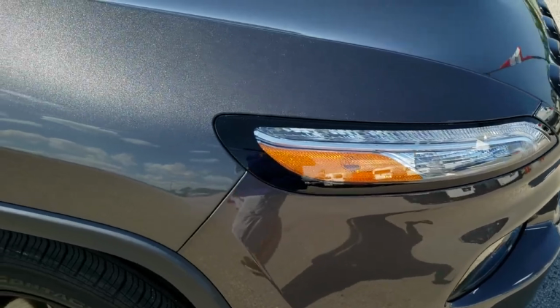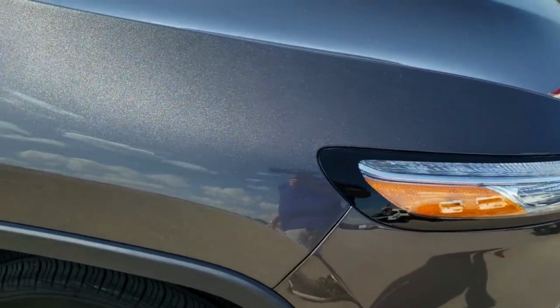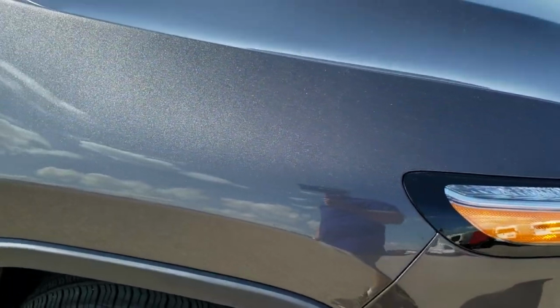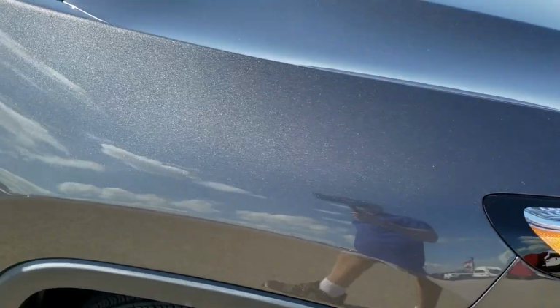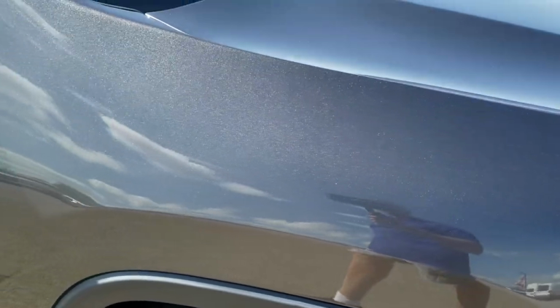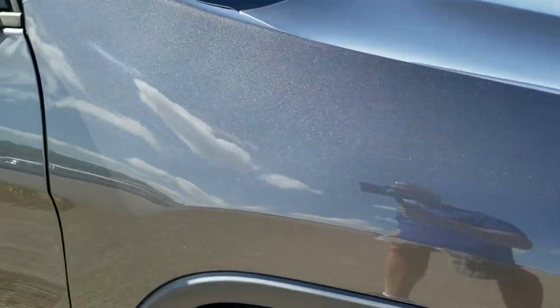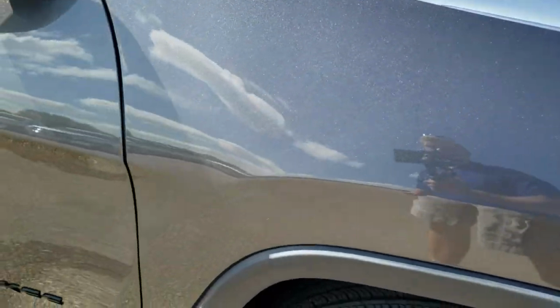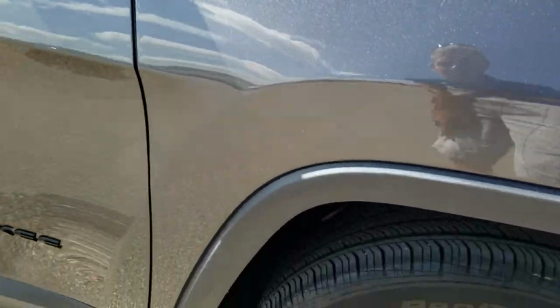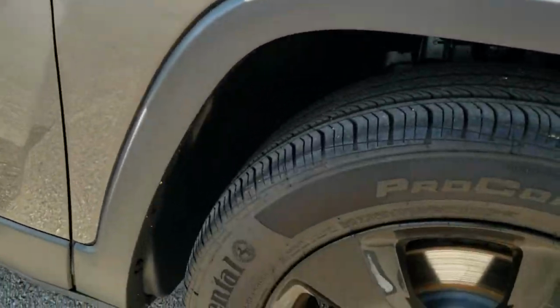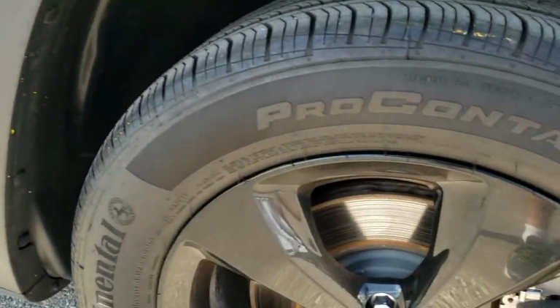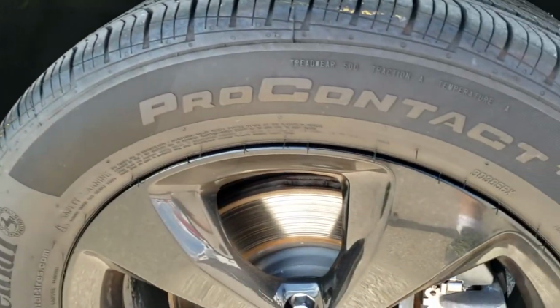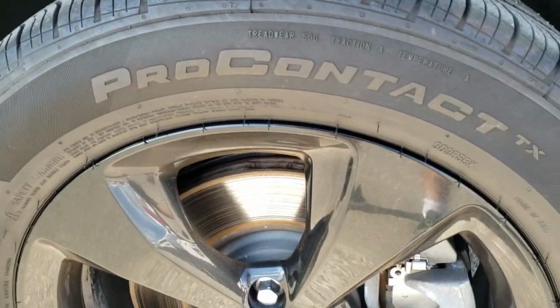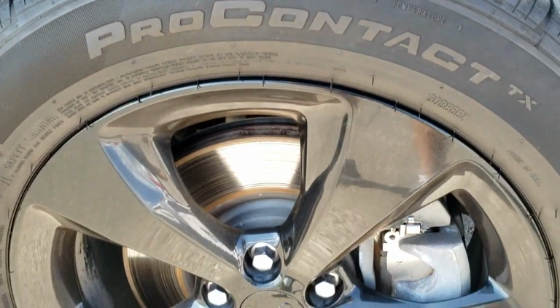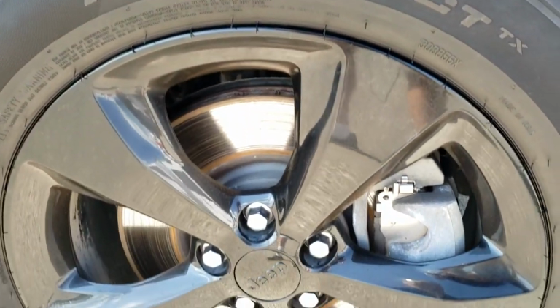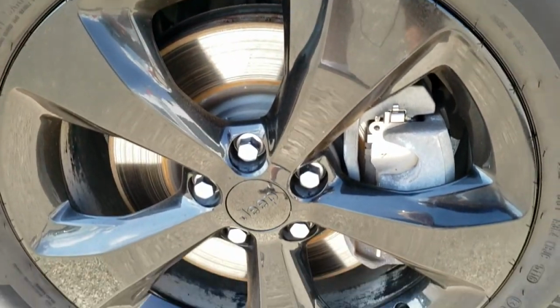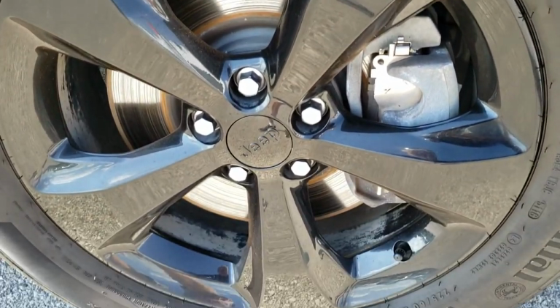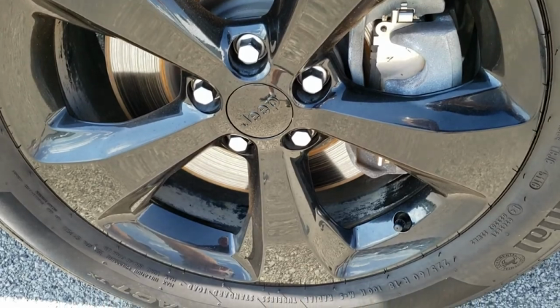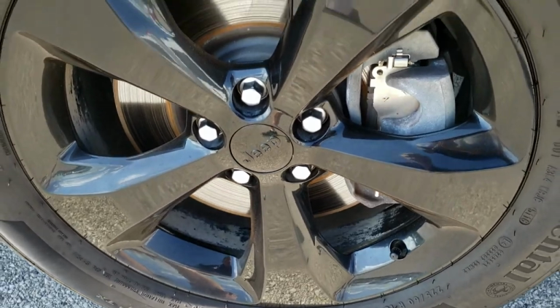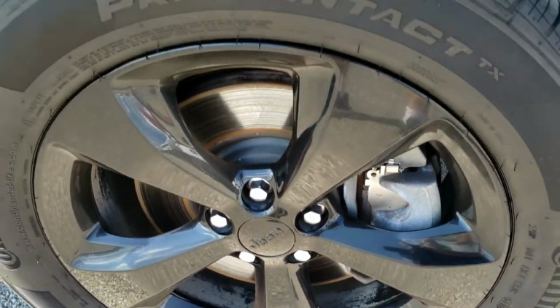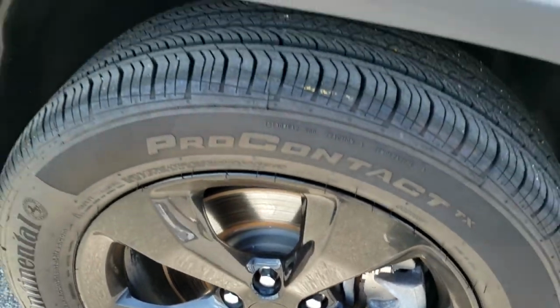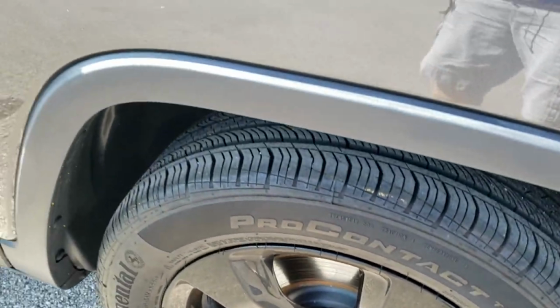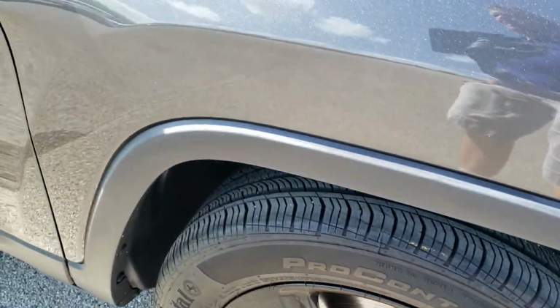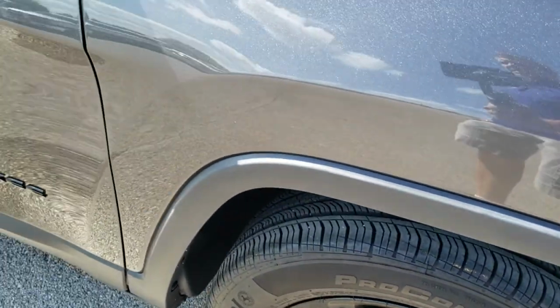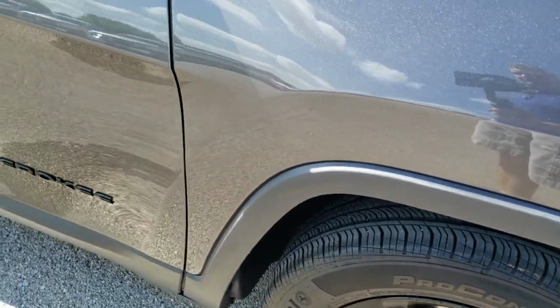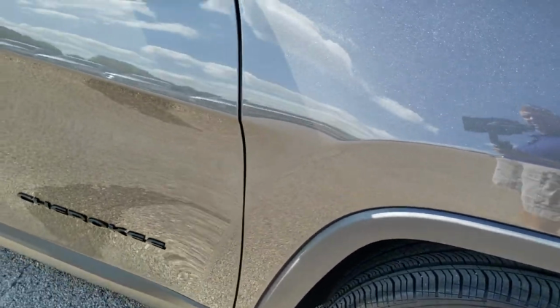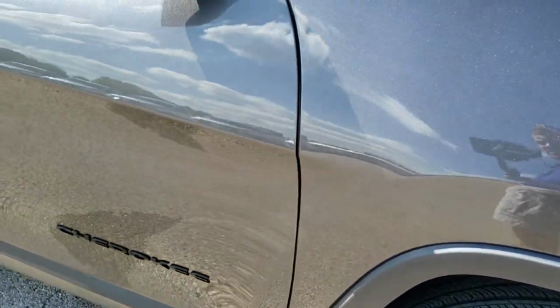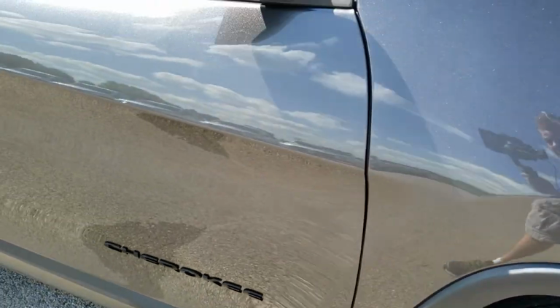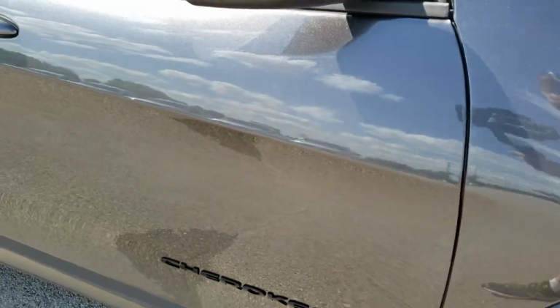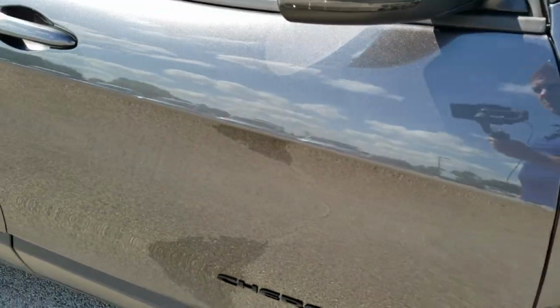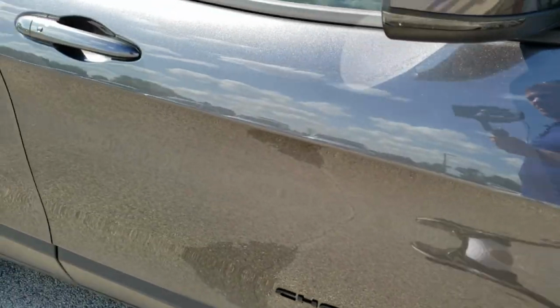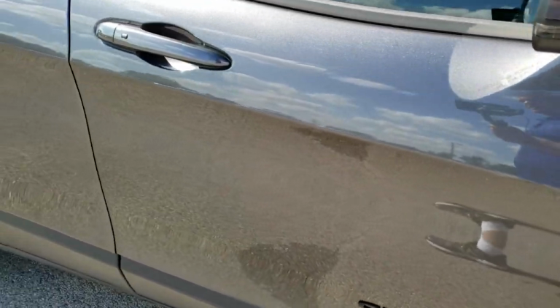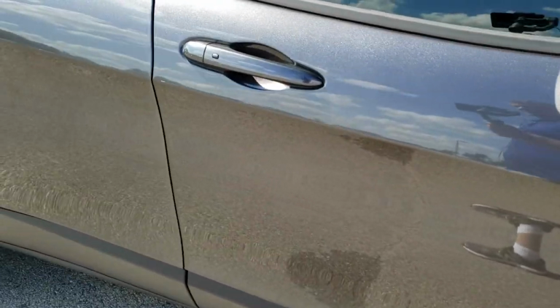Passenger side fender — no dents or dings on that. And the passenger side rim is very clean as well. Down this side you can see just how reflective and mirror-like that paint is.